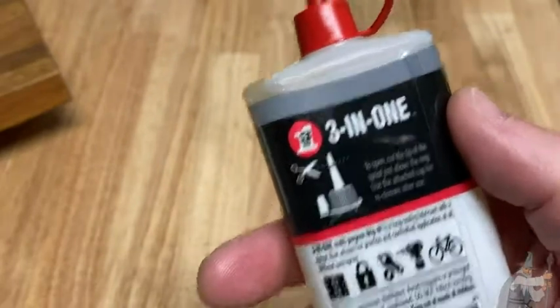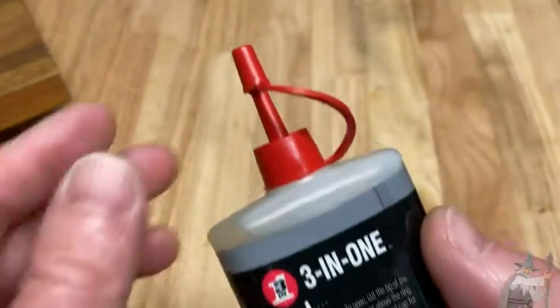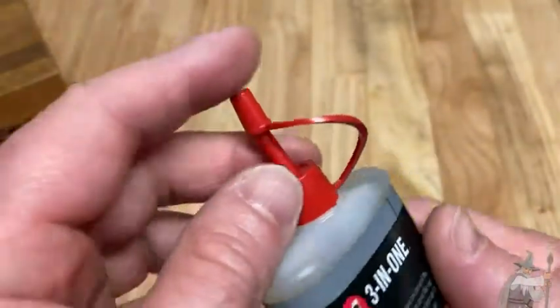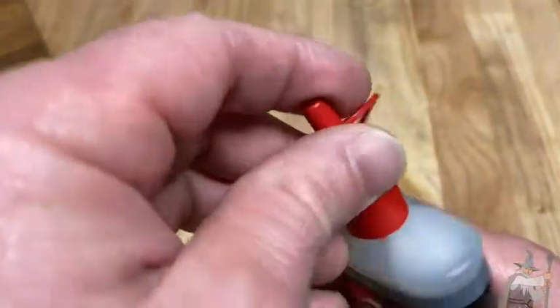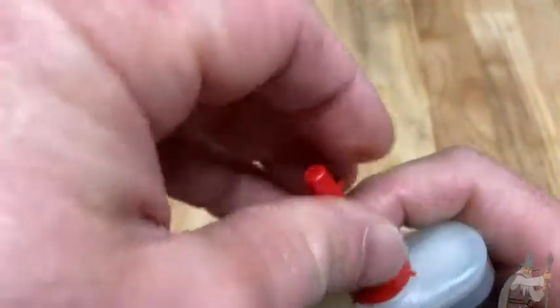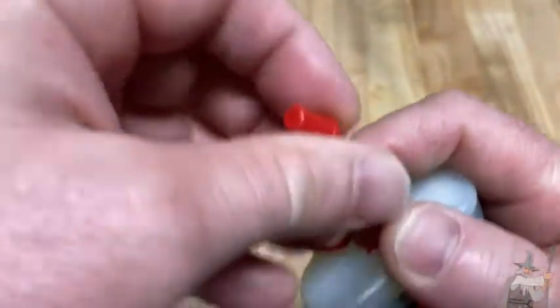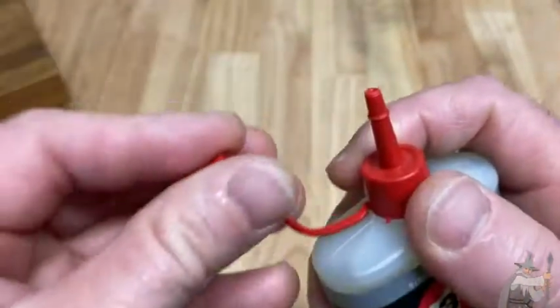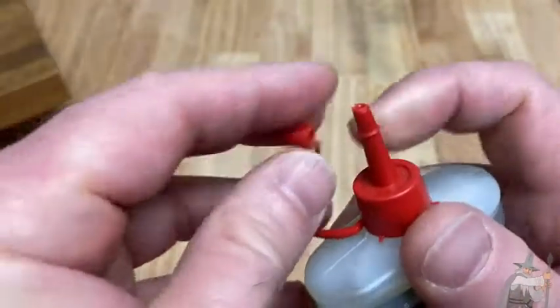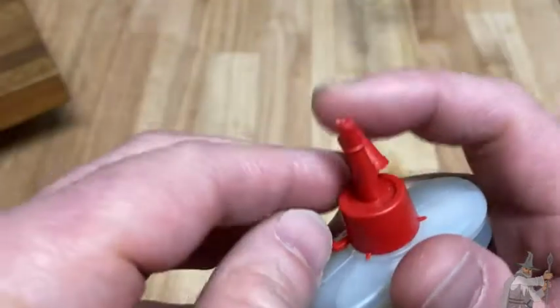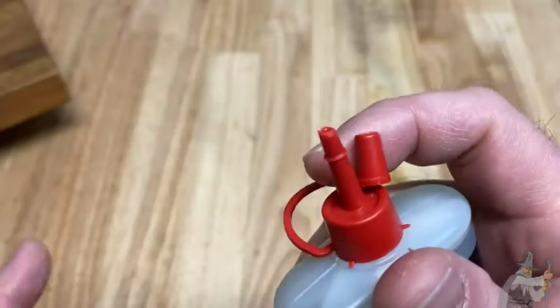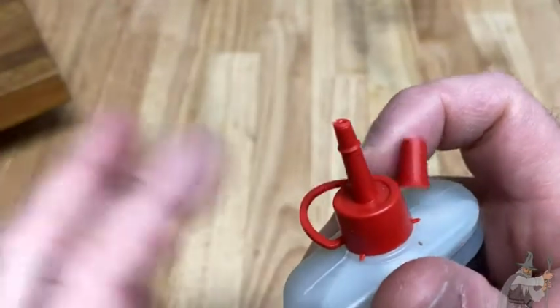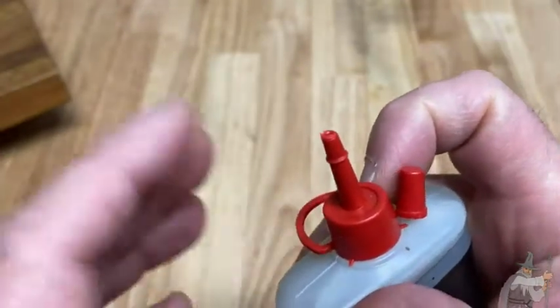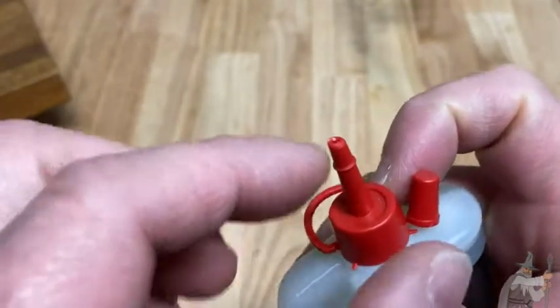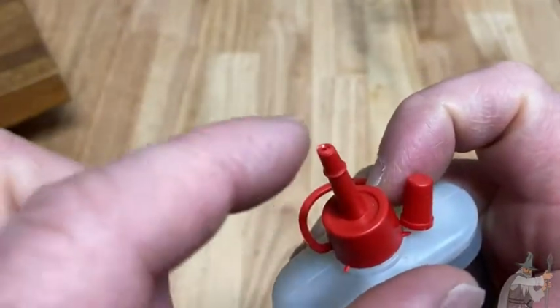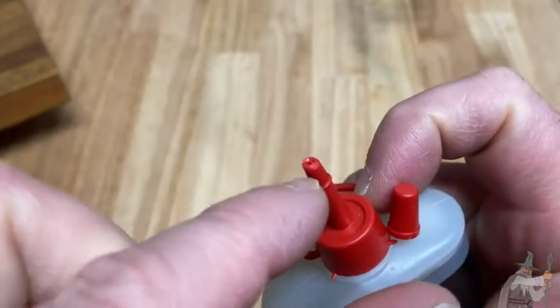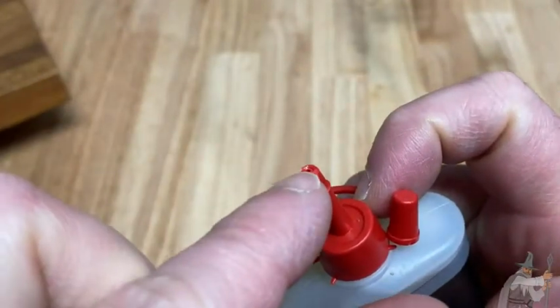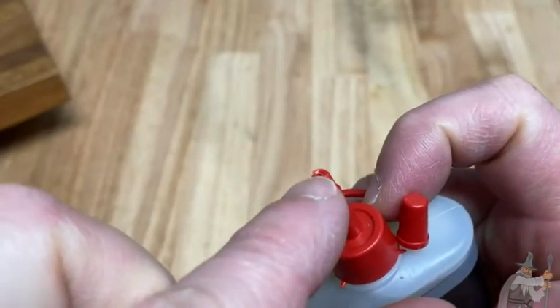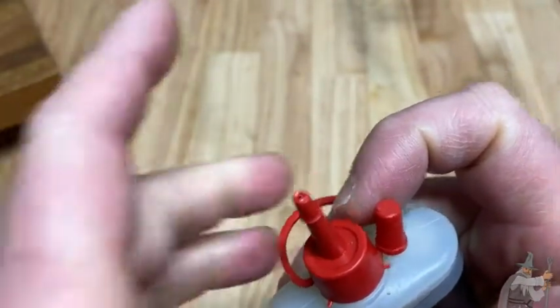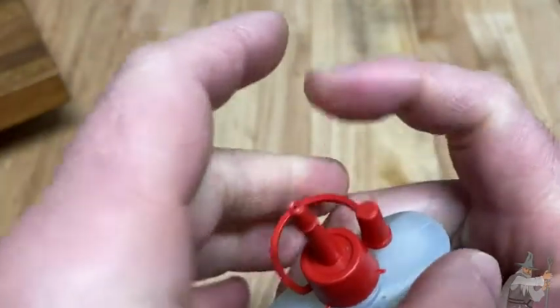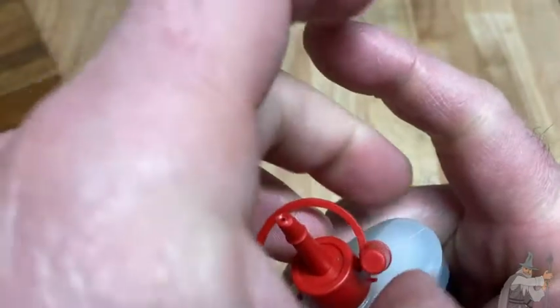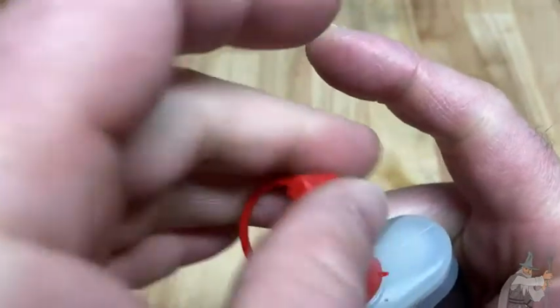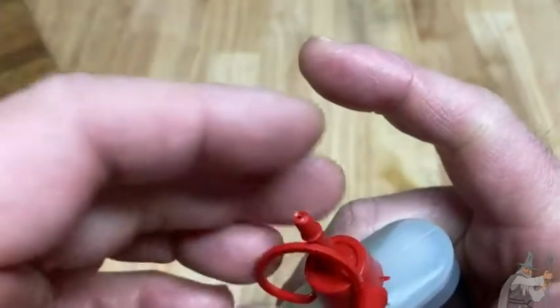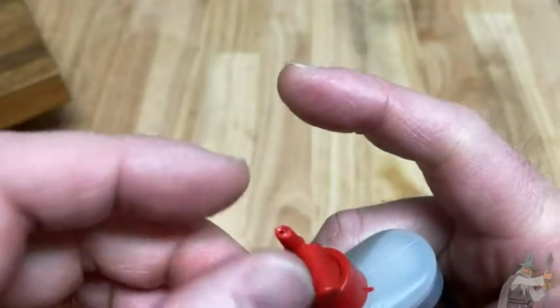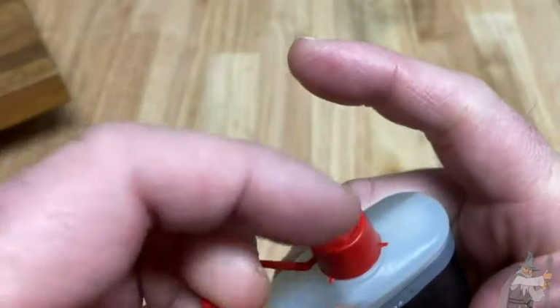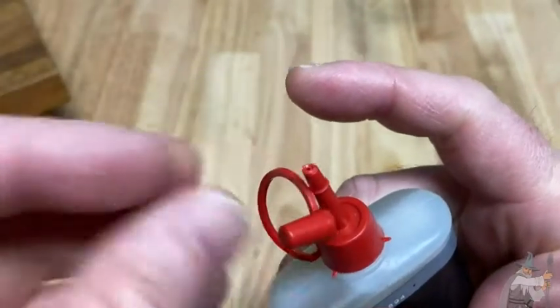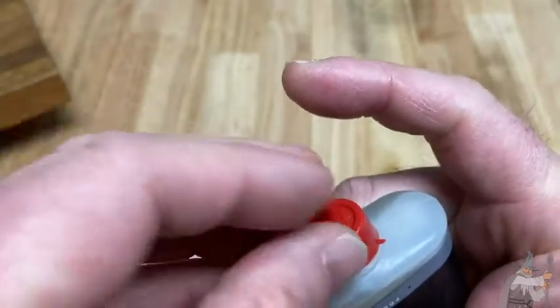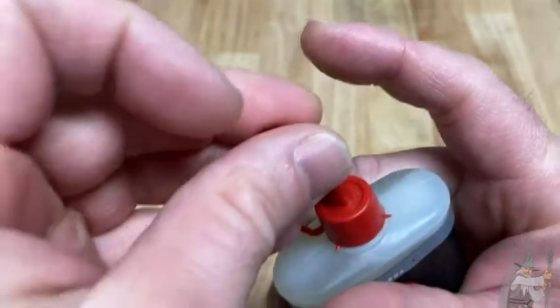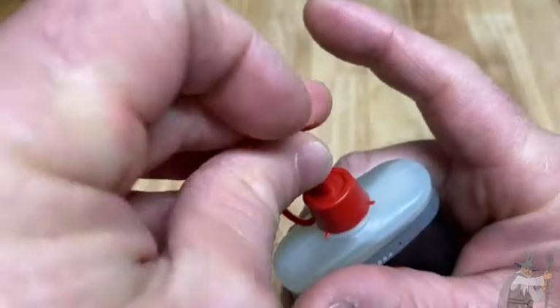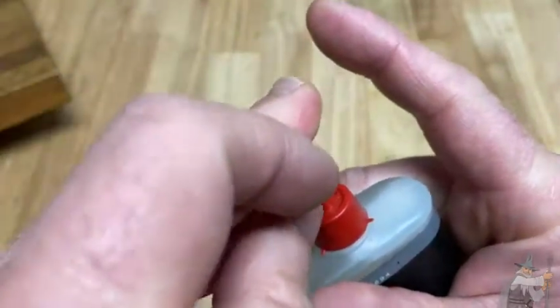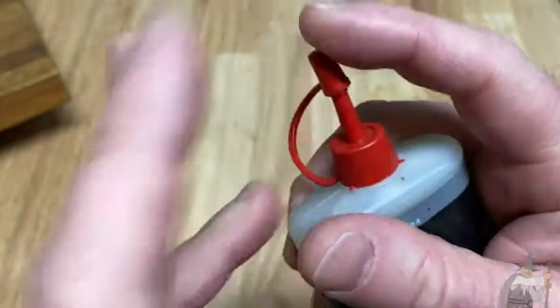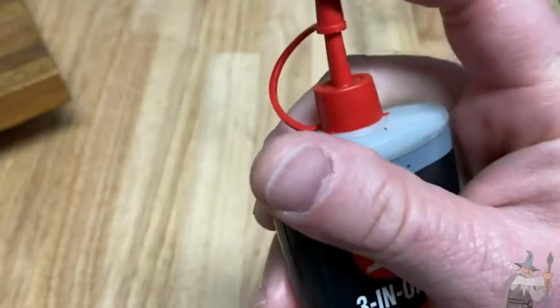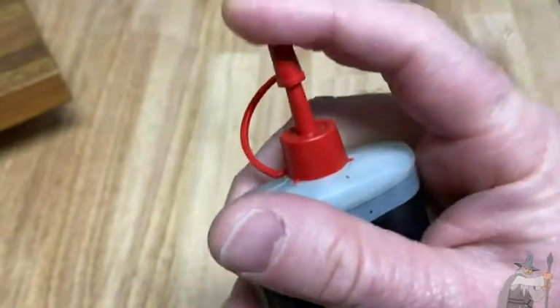To open it — I already opened it — this piece comes like this, okay? This is how it comes. And then I cut it with some scissors. What you do is you take this piece and then you just cover it when you're done using it, which is really, really nice.